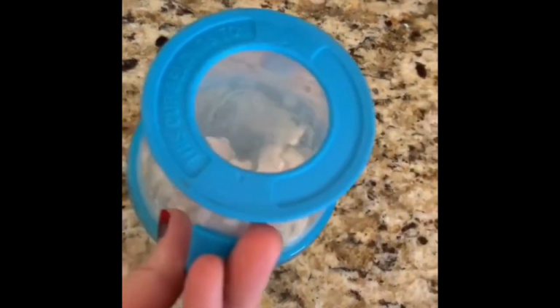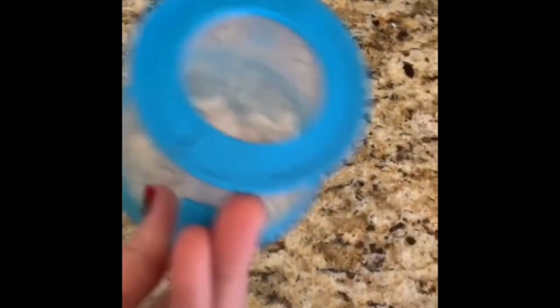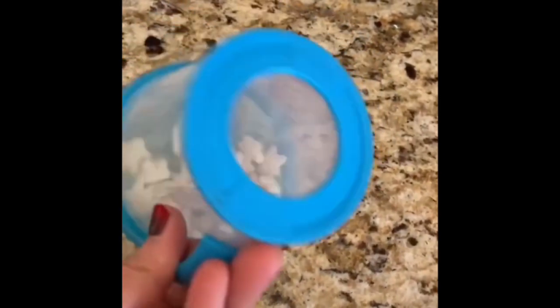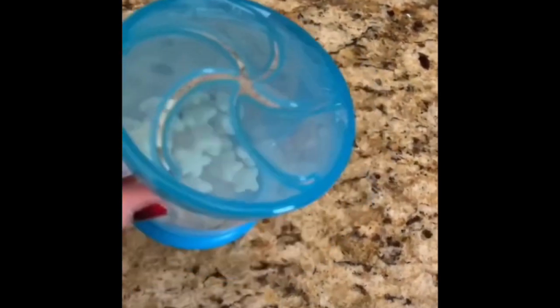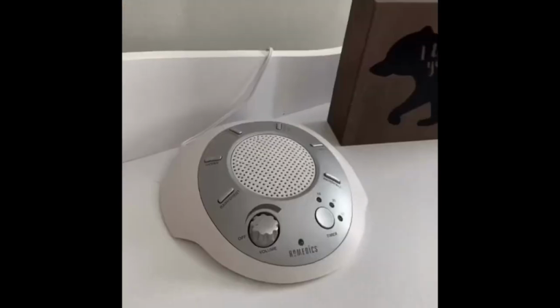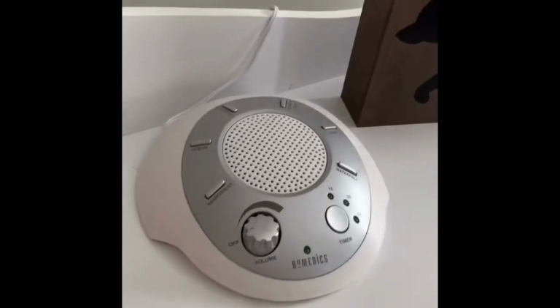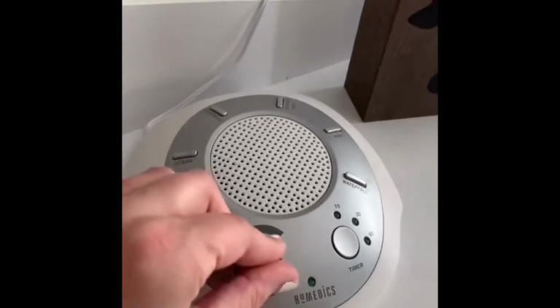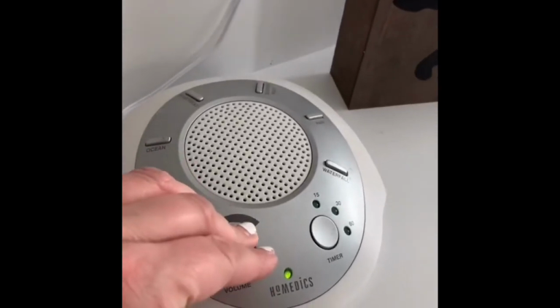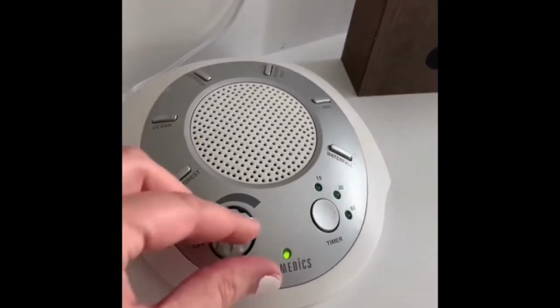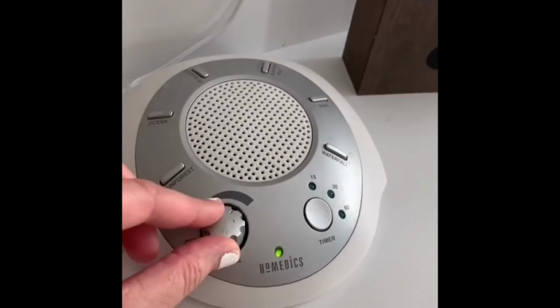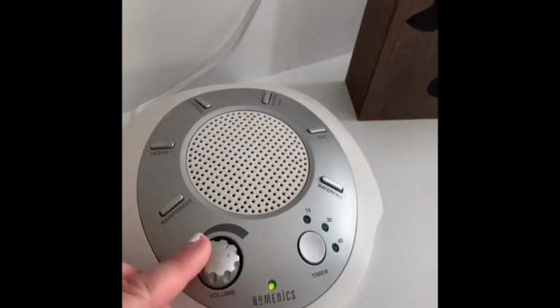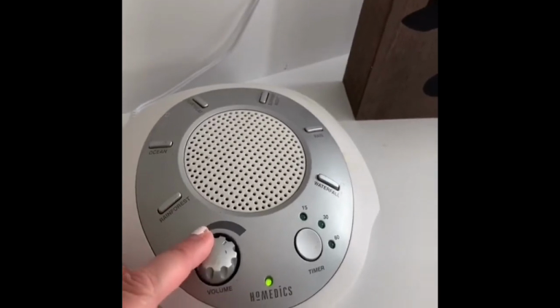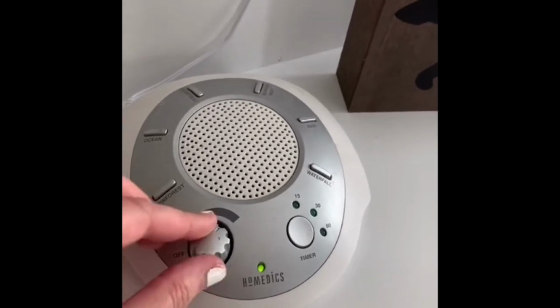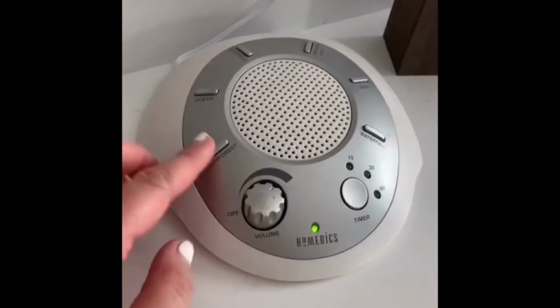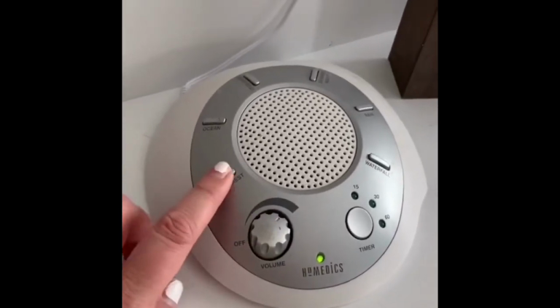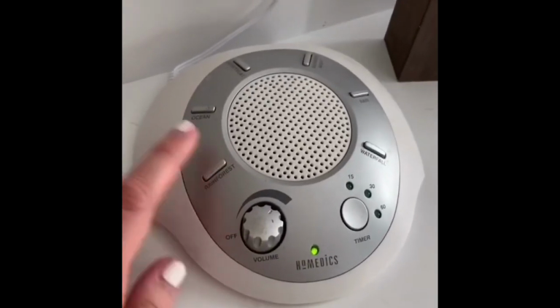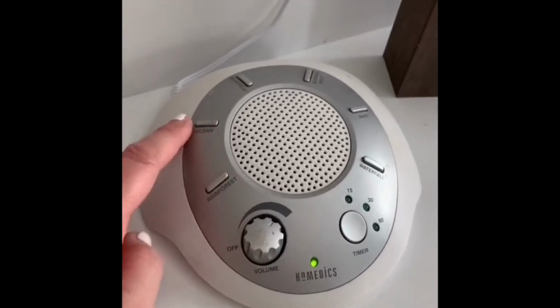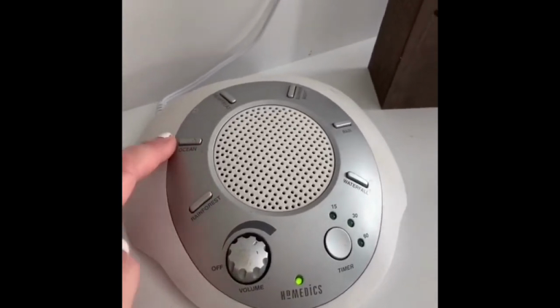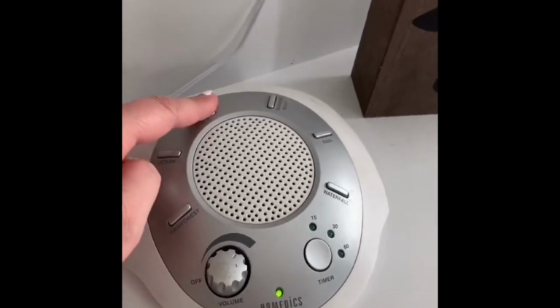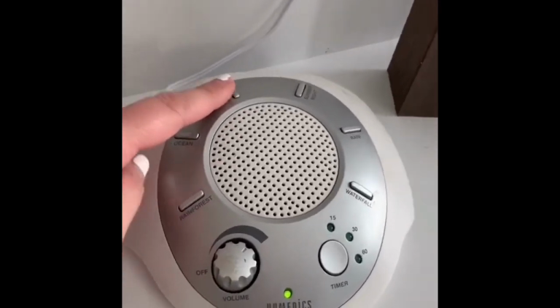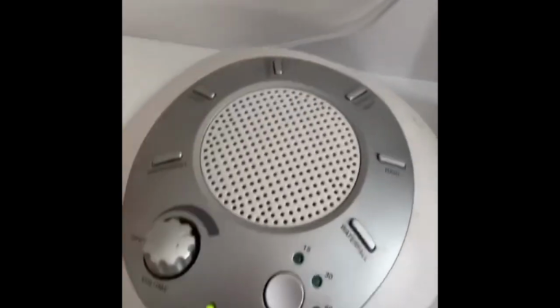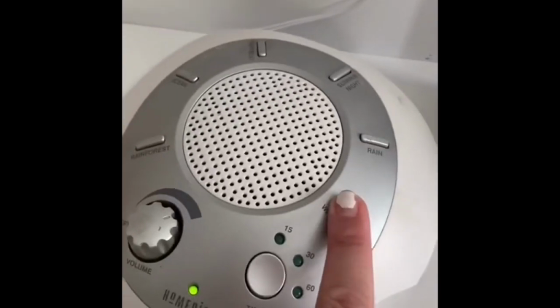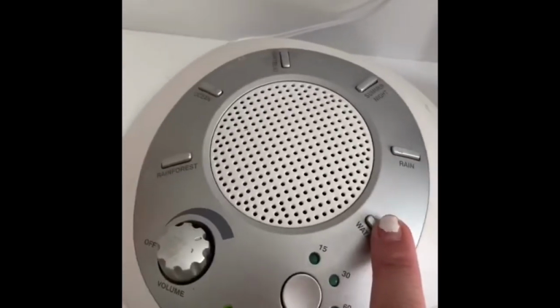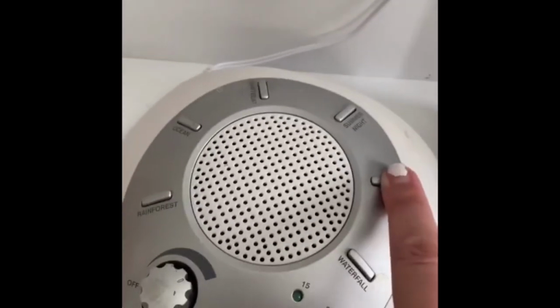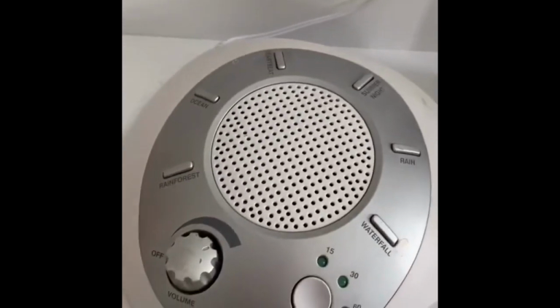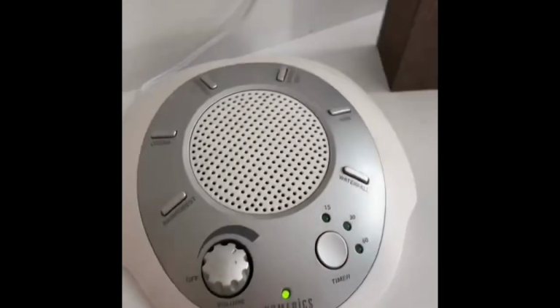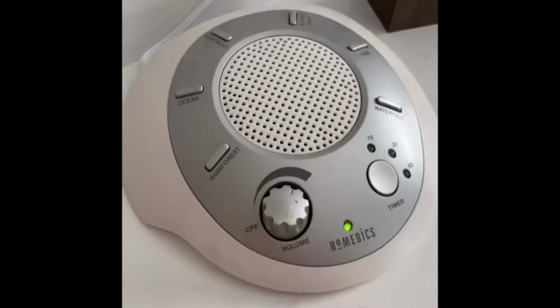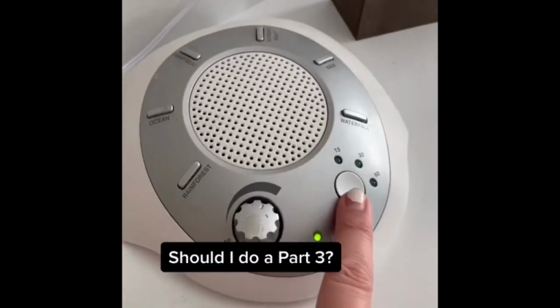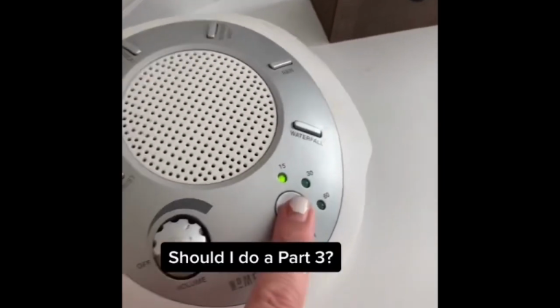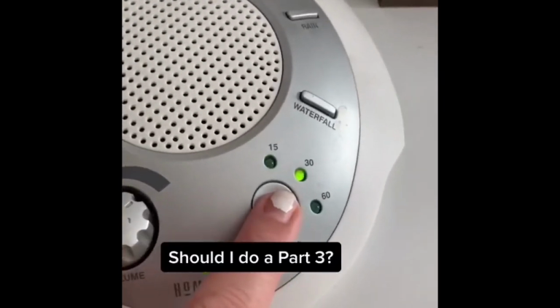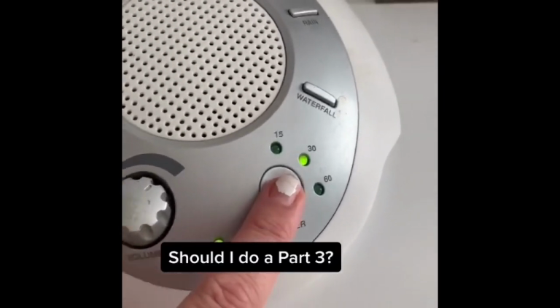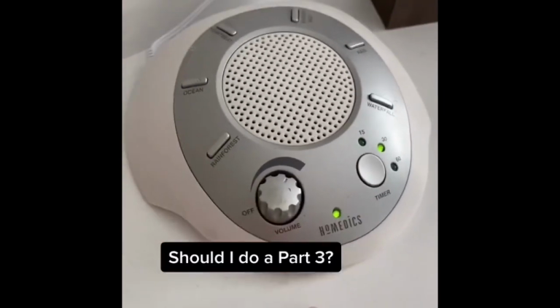This sound machine is a must-have for getting your baby used to sleeping through noise. I used it for years with my kids — it has six soothing sounds including white noise, ocean, and rain, and it even has an auto shutoff timer.